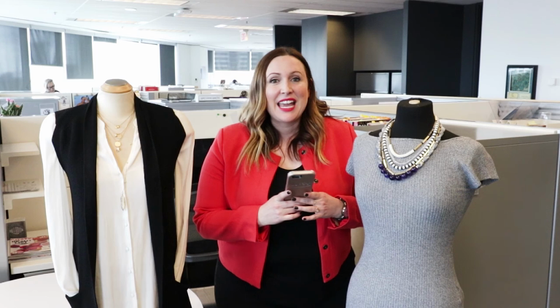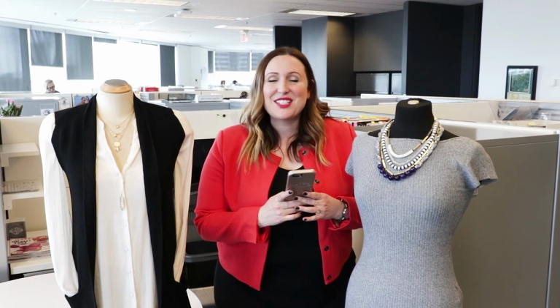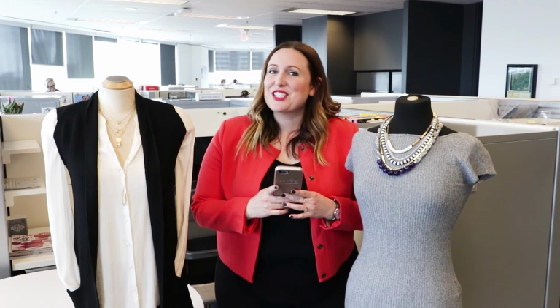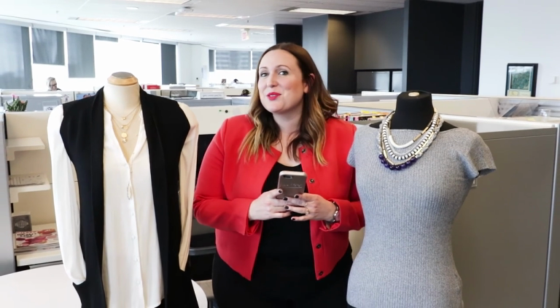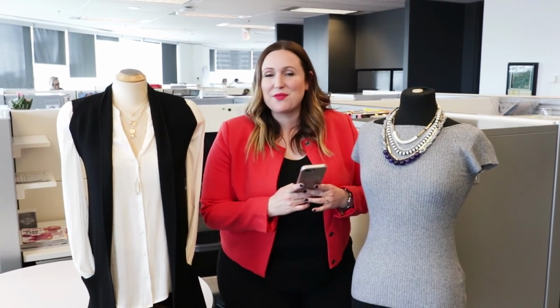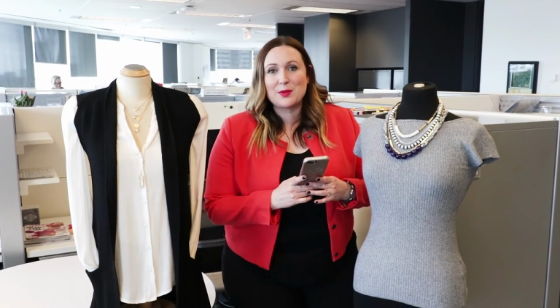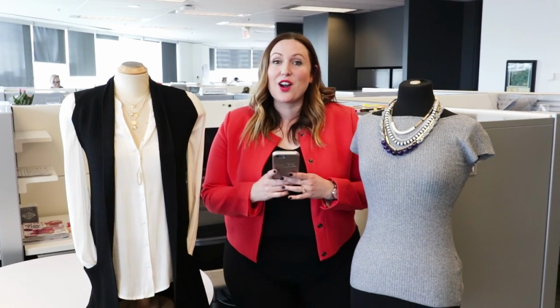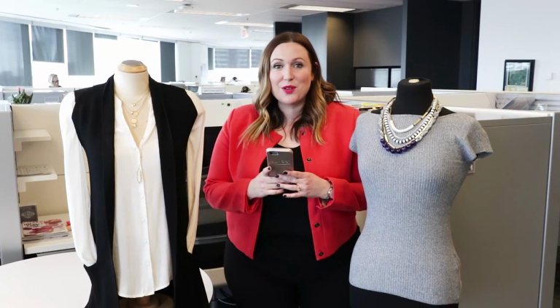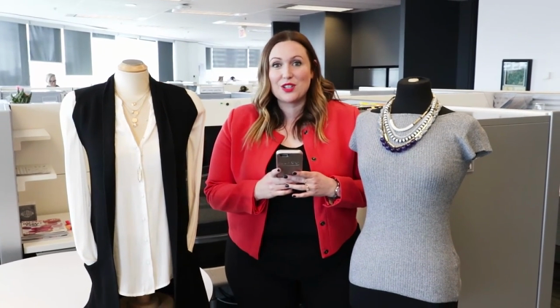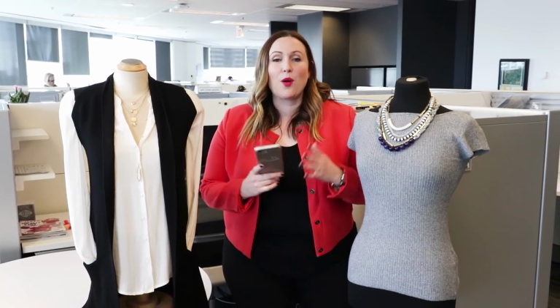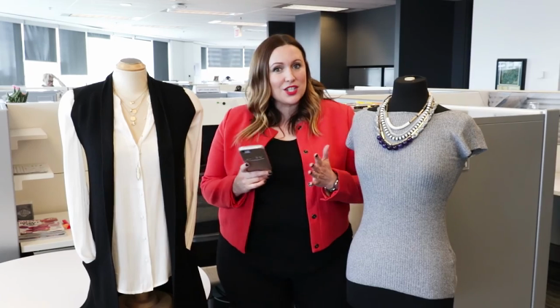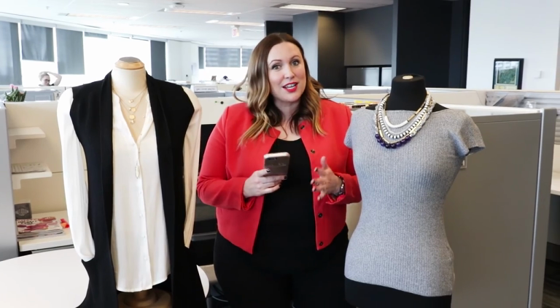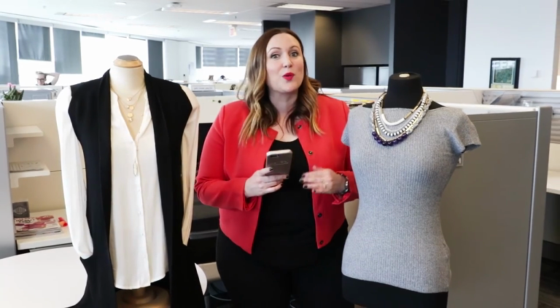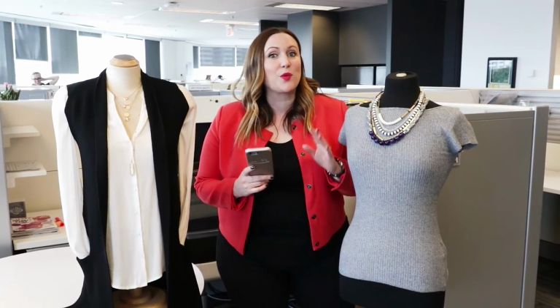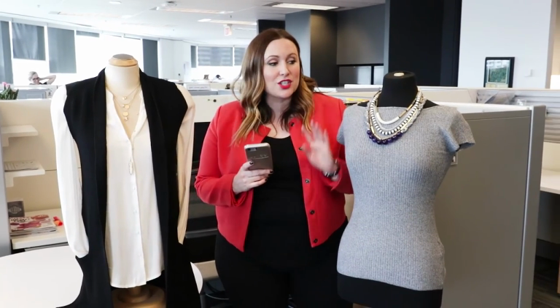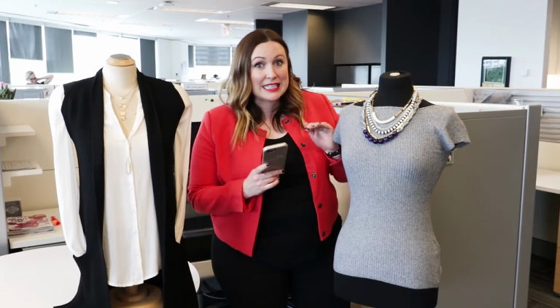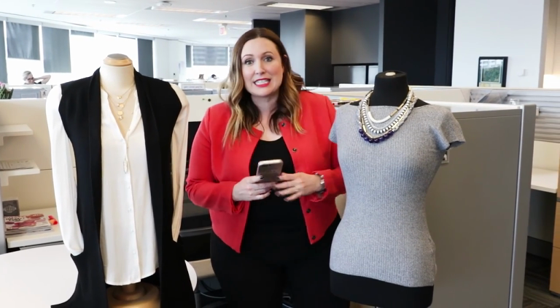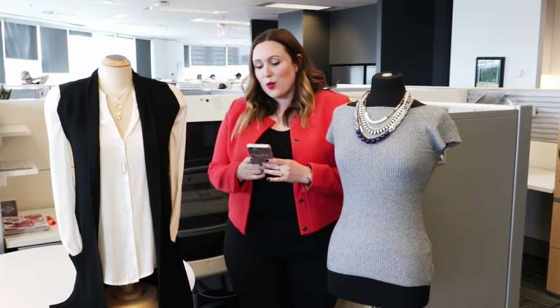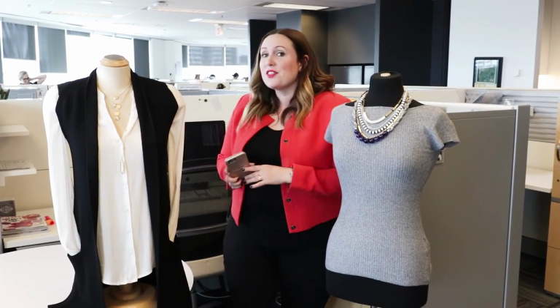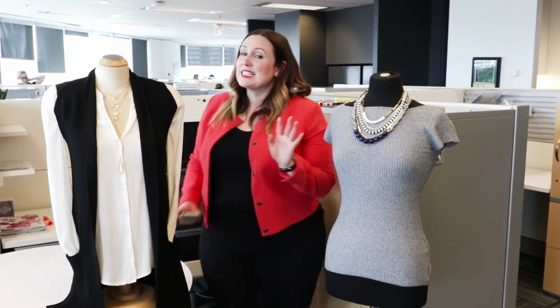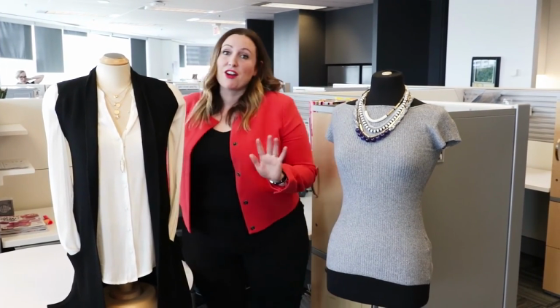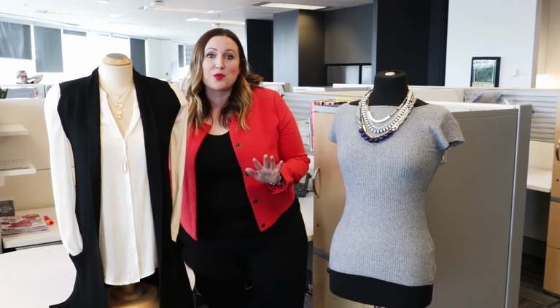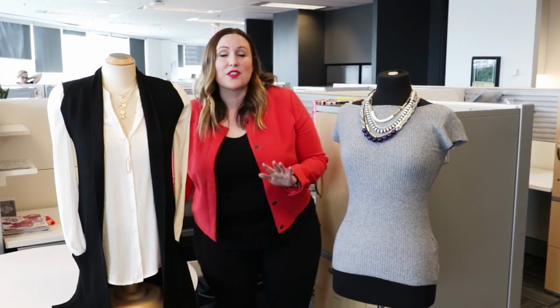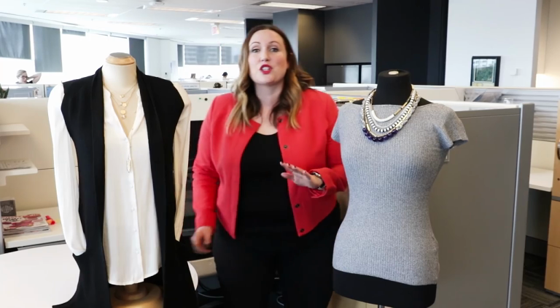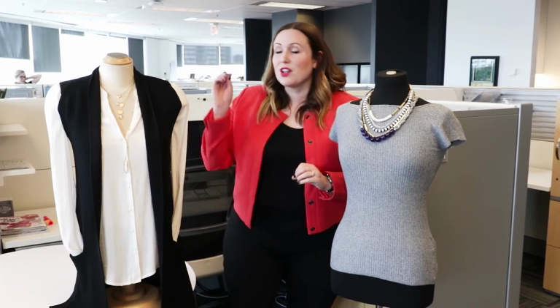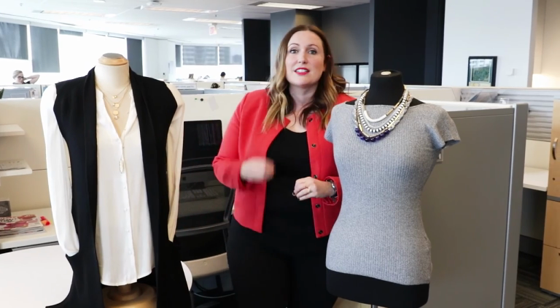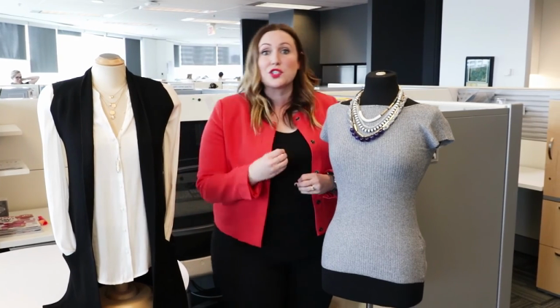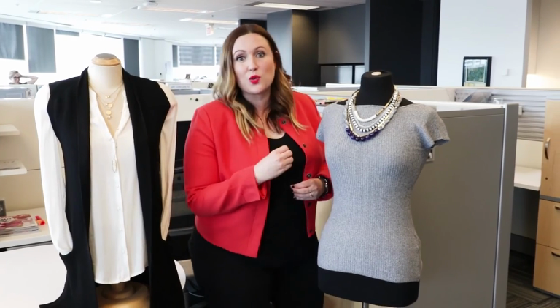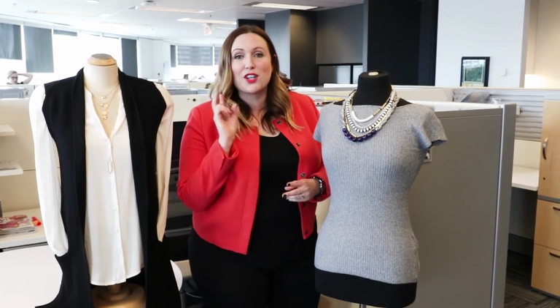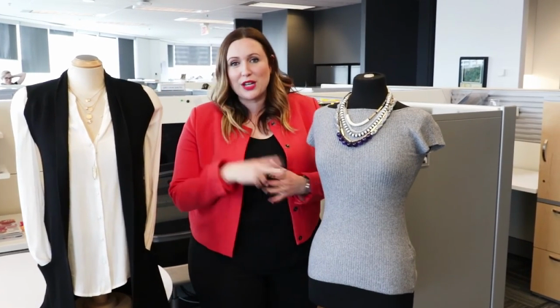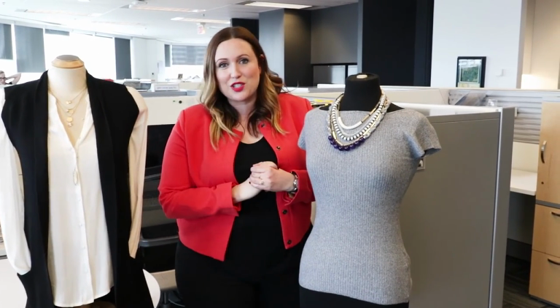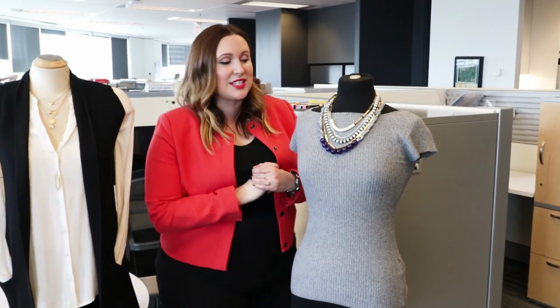Today's question came to us from Facebook: which necklines work well with which necklaces? Really, there isn't a hard and fast rule for this in terms of long necklaces versus short, but I've got two great looks to show you today.